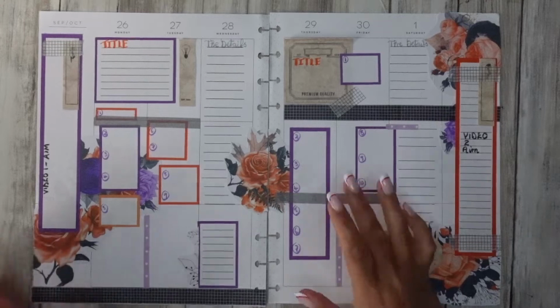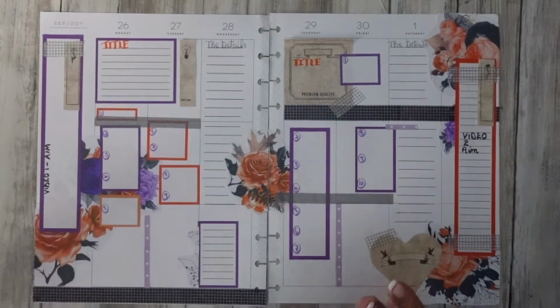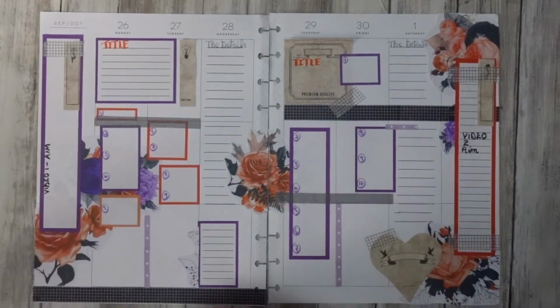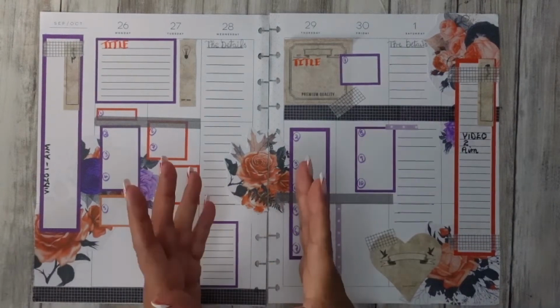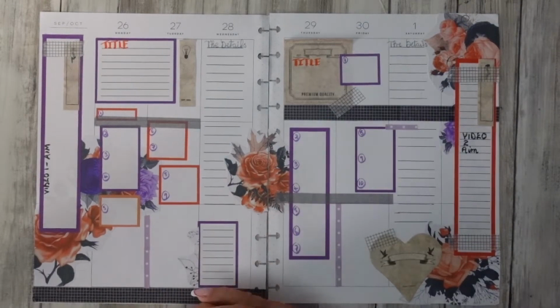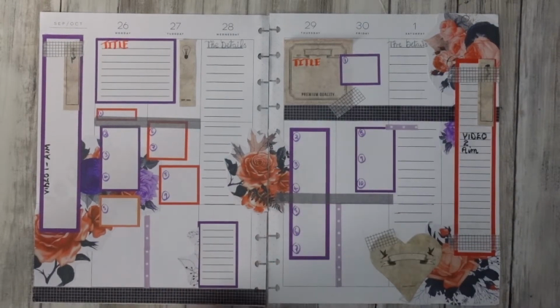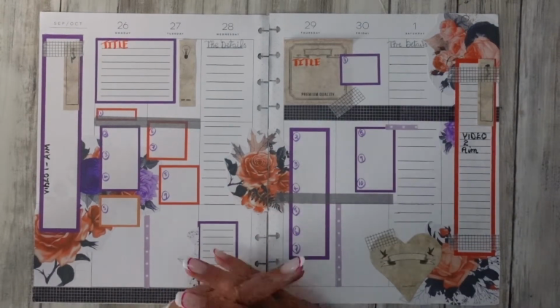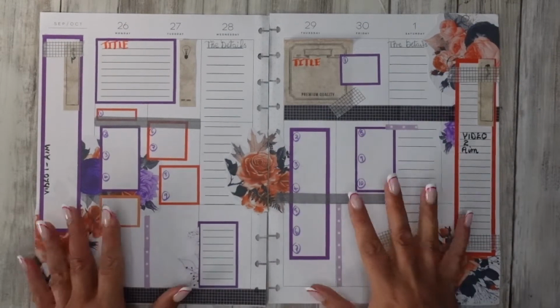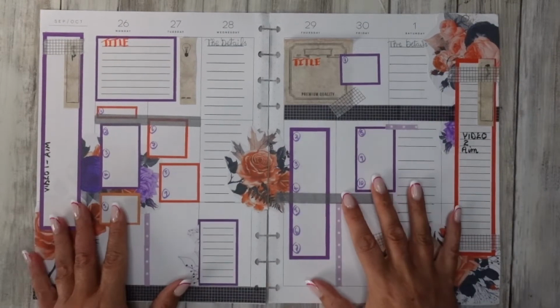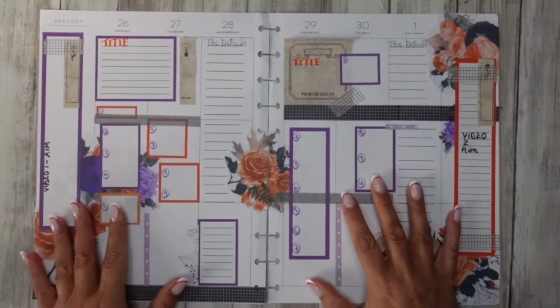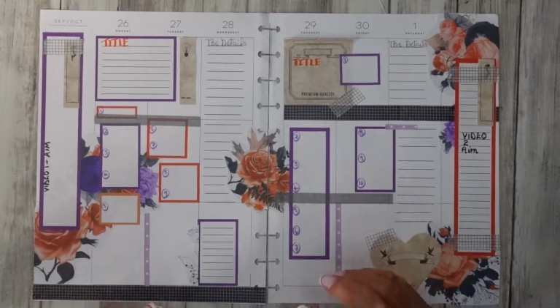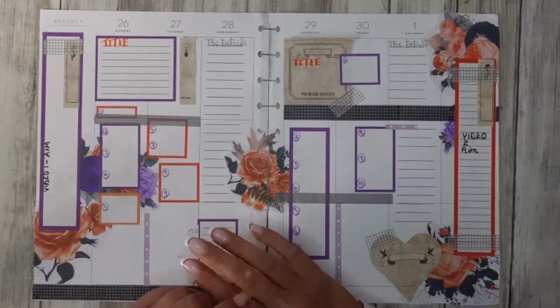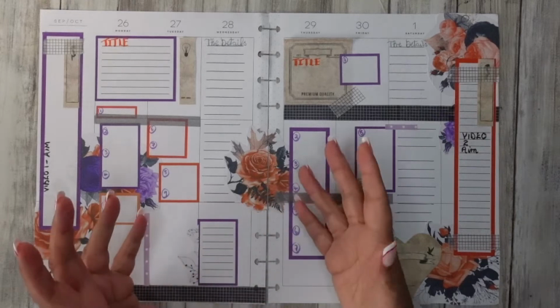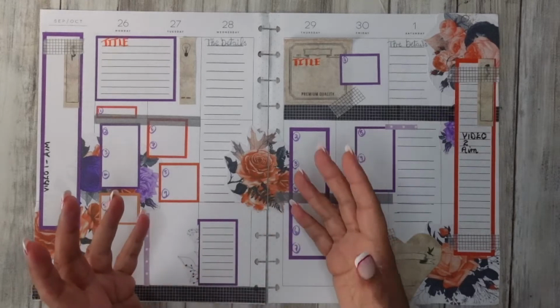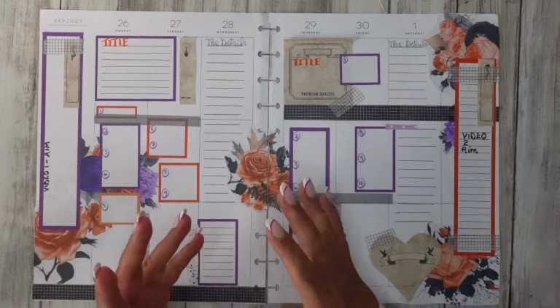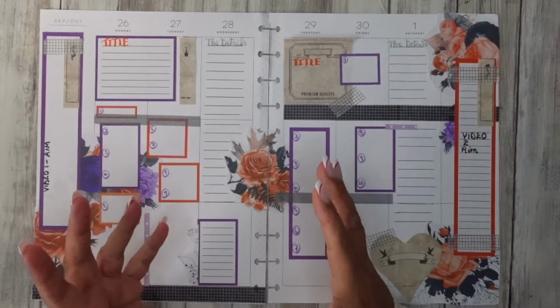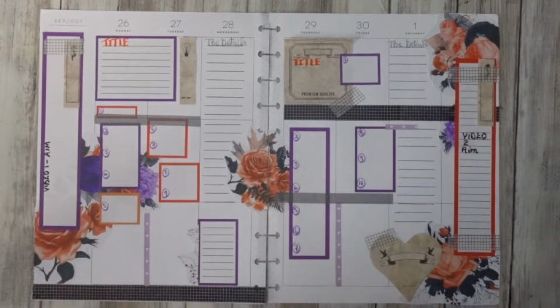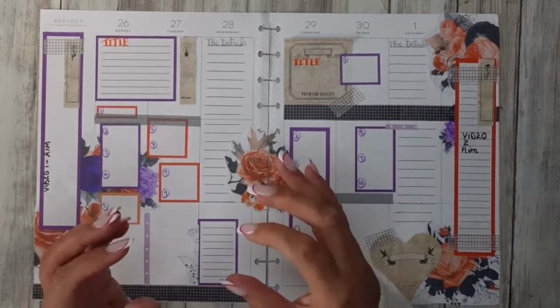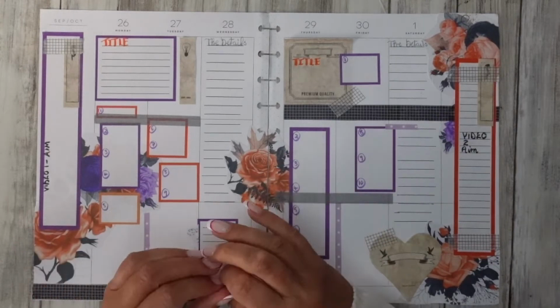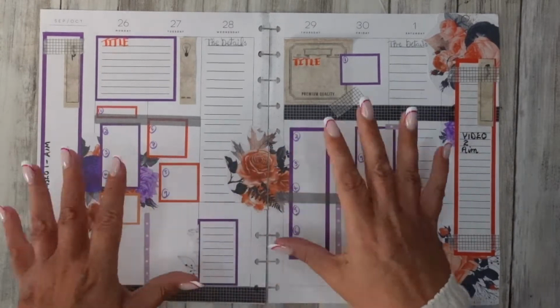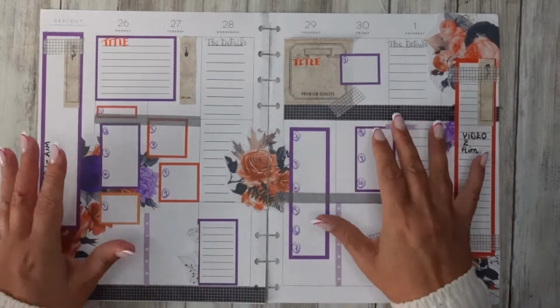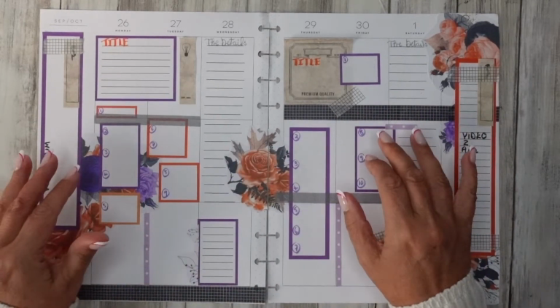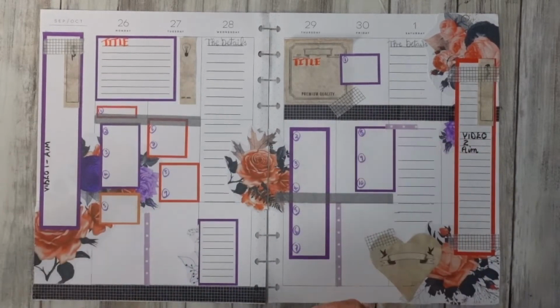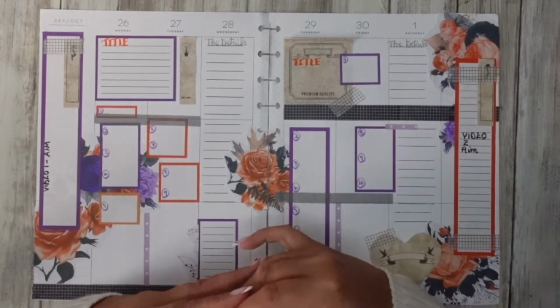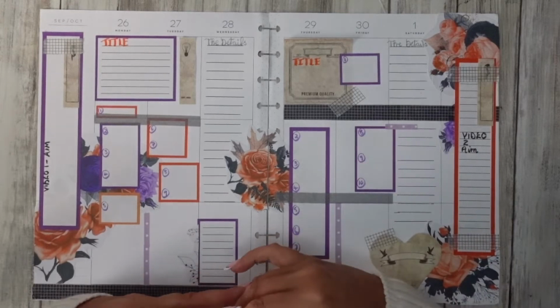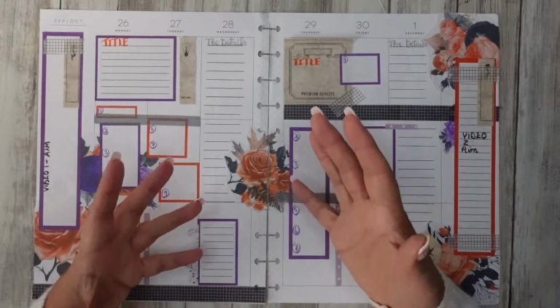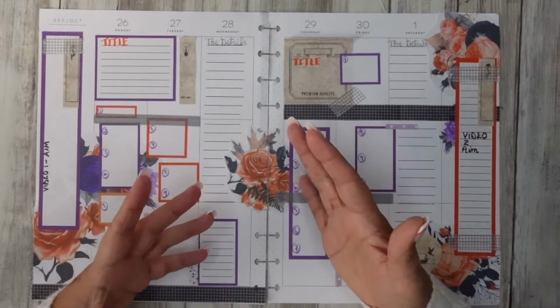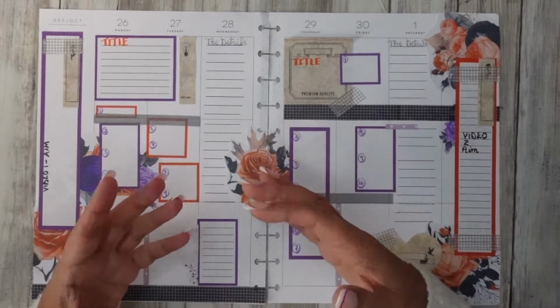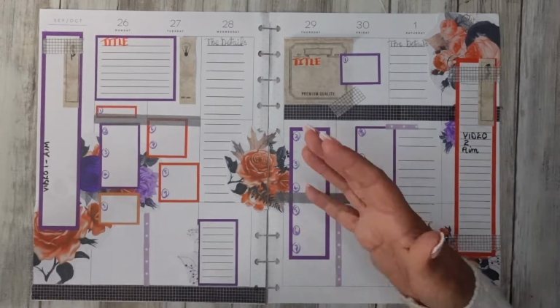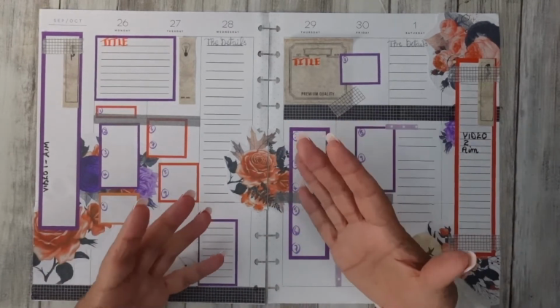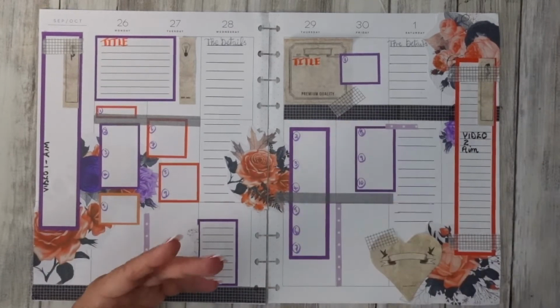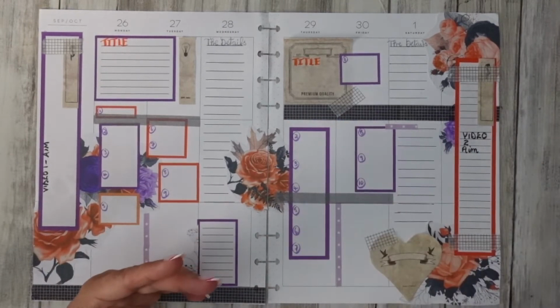Welcome all my beautiful creative people. This is Nyree from Creative Kingfisher. Today I want to show you how I lay out a vertical planner — this is a vertical big planner — when I want to use more functional space but I want to make it interesting as well.